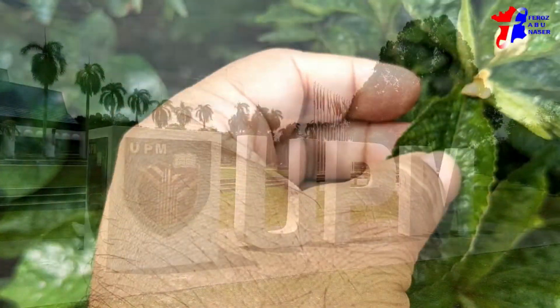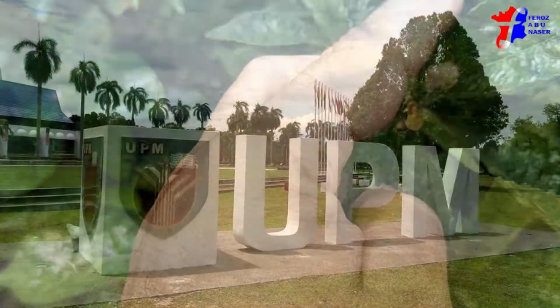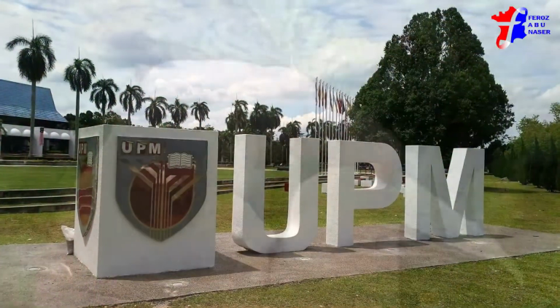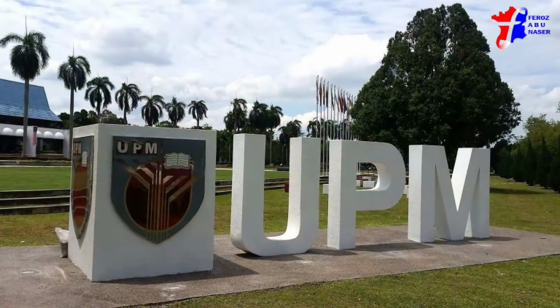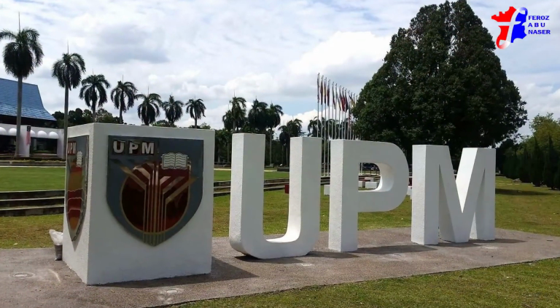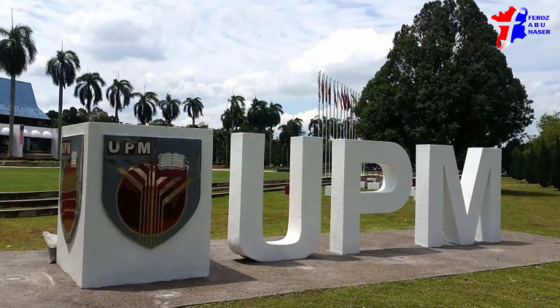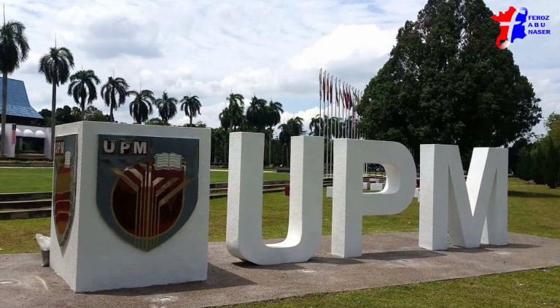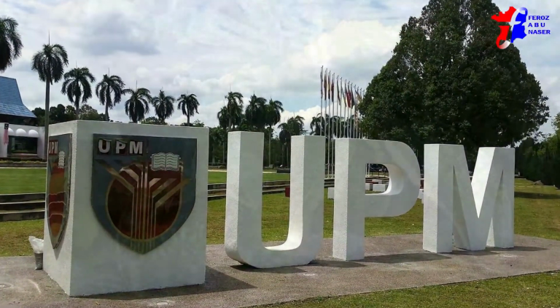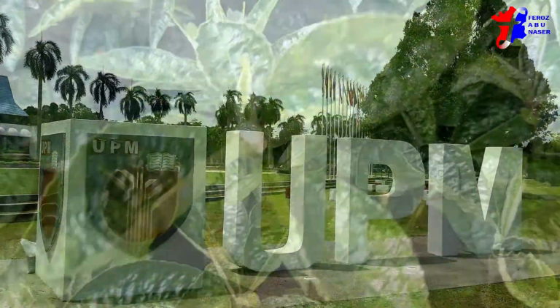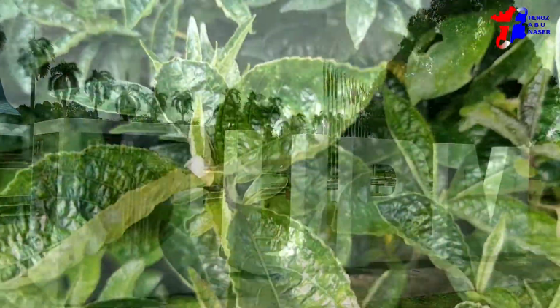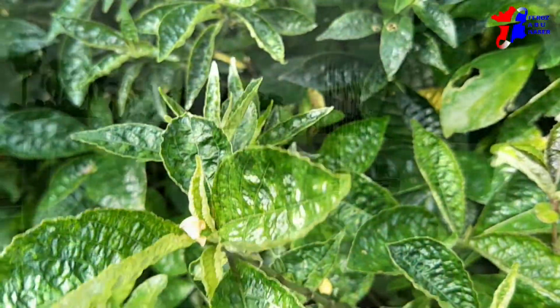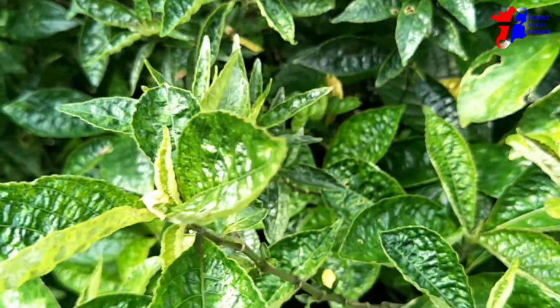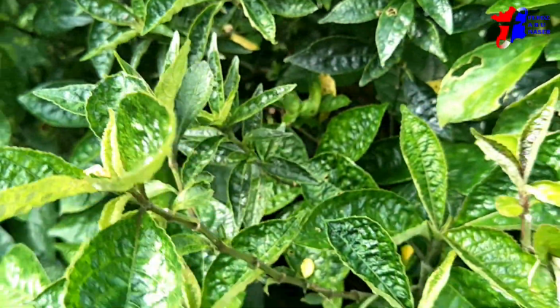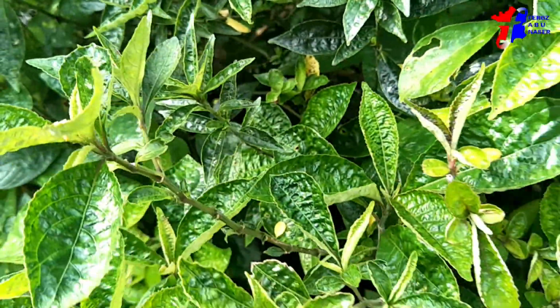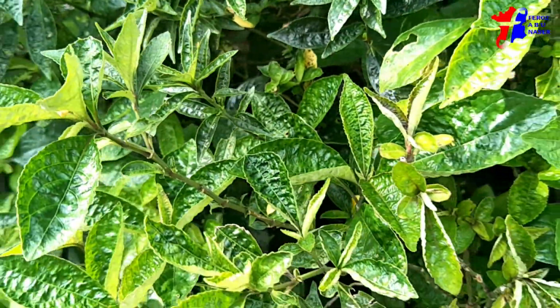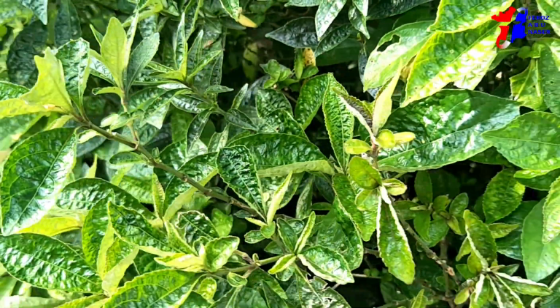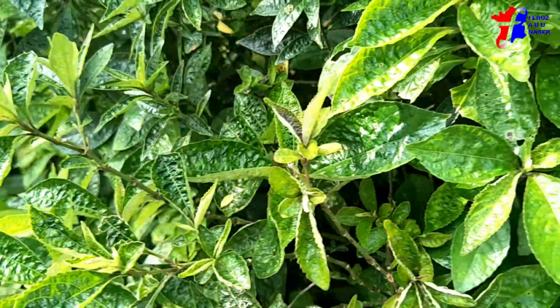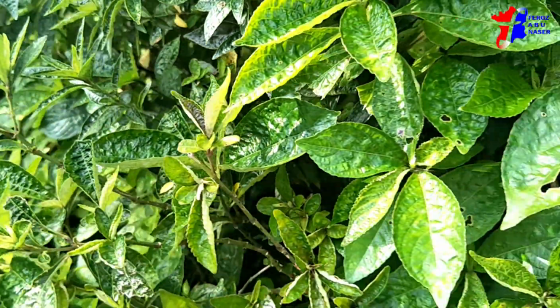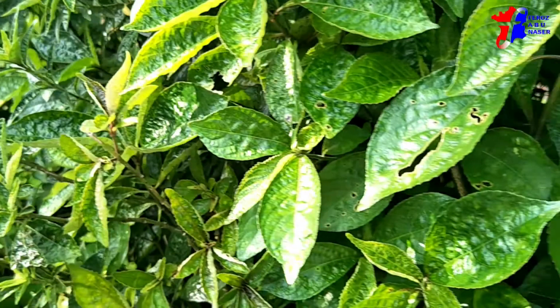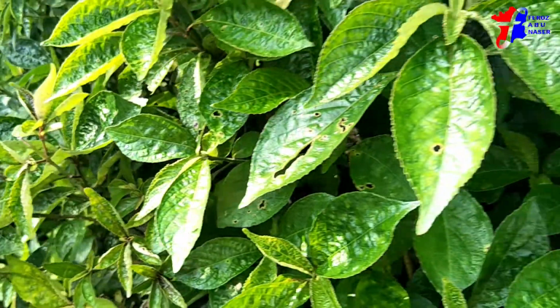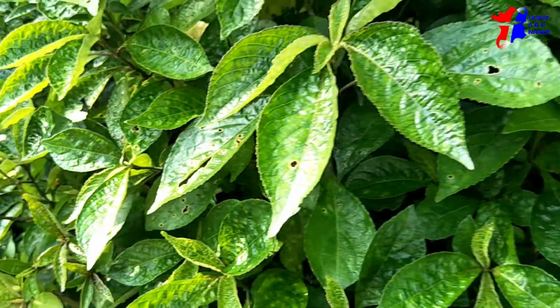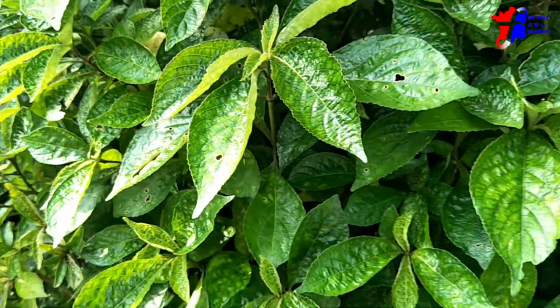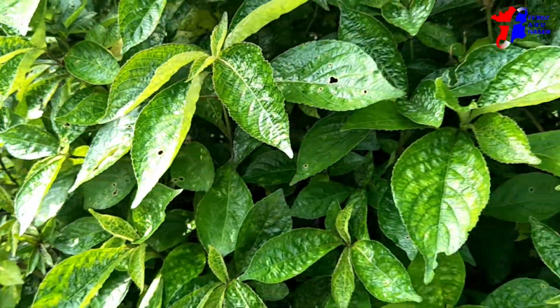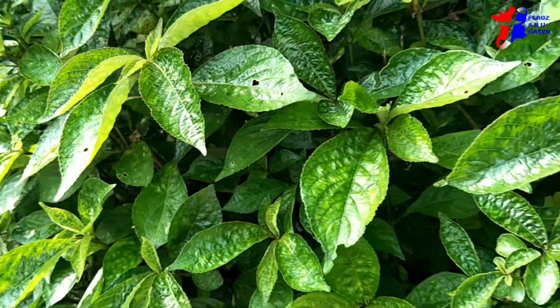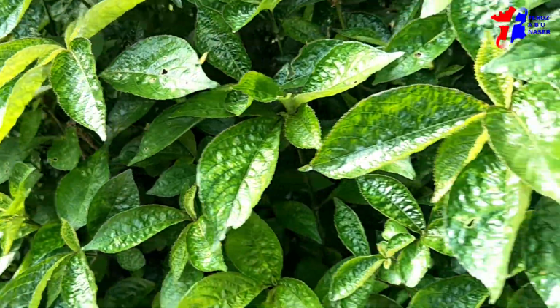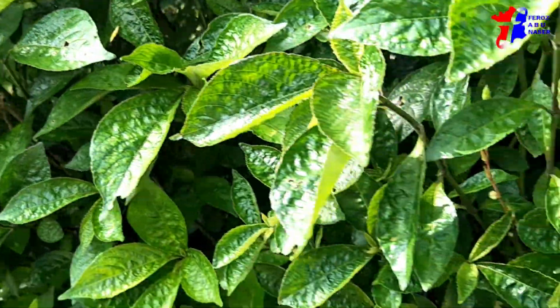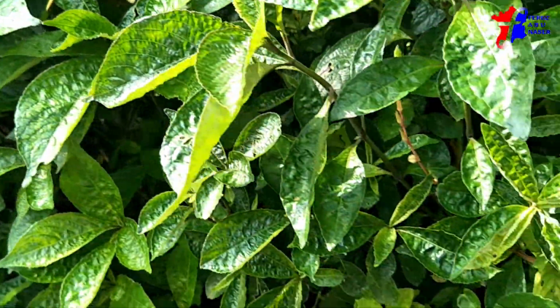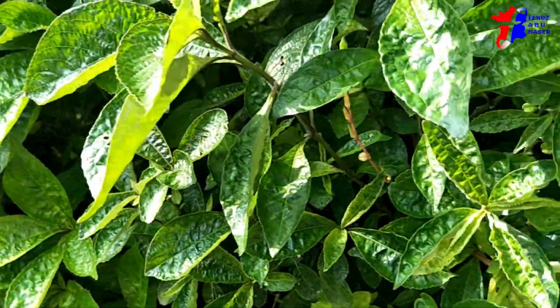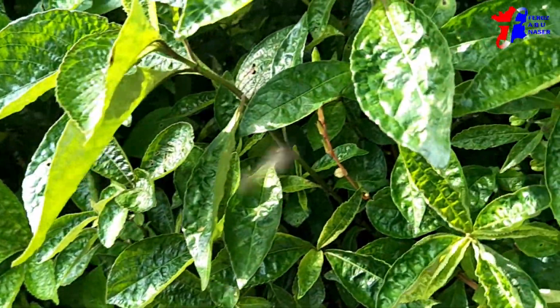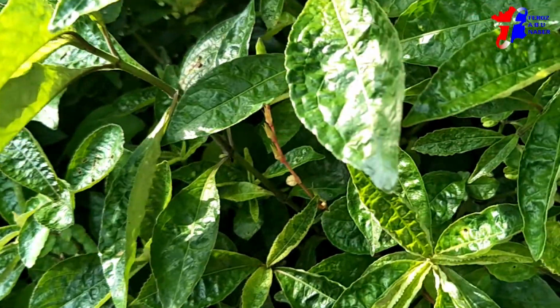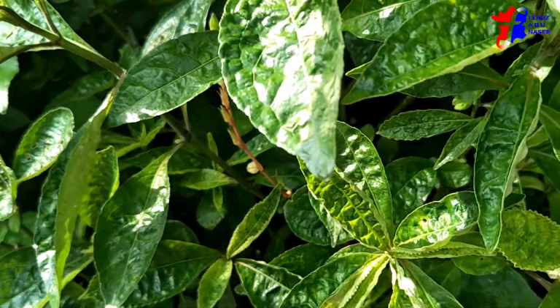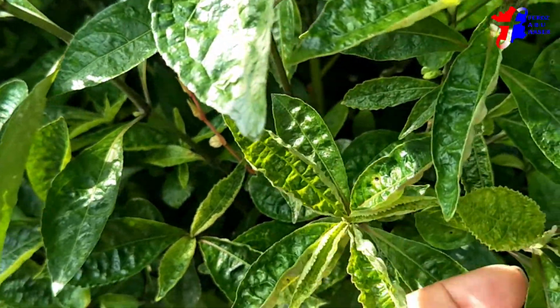A study conducted at the University Putra Malaysia found that the leaves of the plant have a very high content of minerals such as potassium, calcium, sodium, iron, phosphorus, and vitamins C, B1, and B2. There is also a moderate amount of caffeine content found in its leaves.